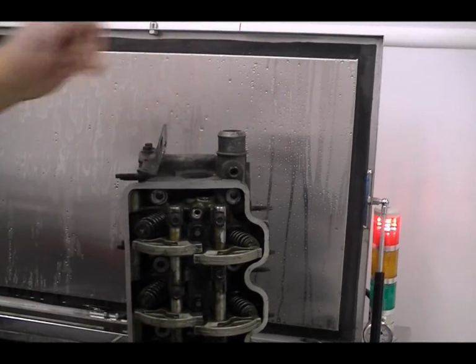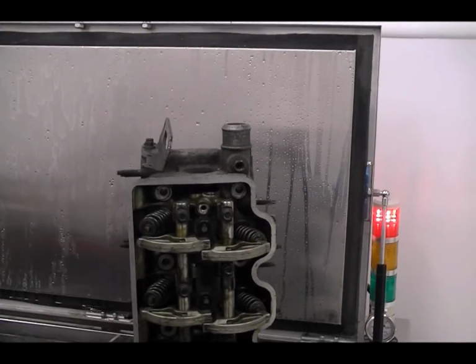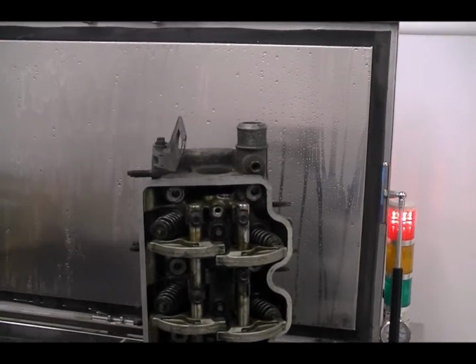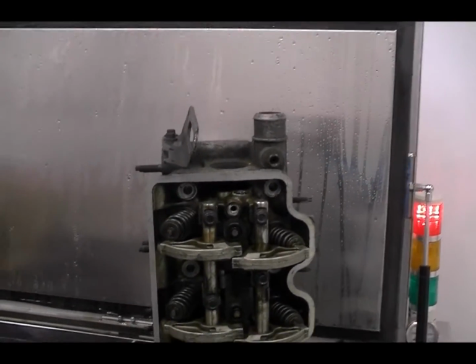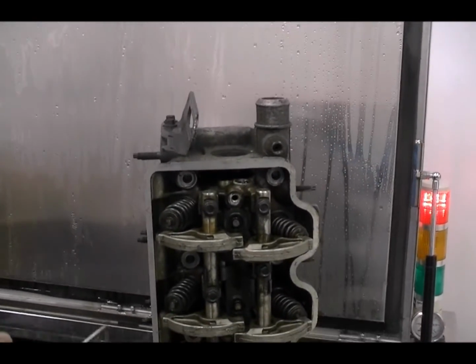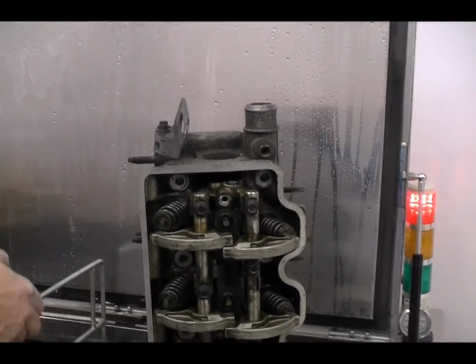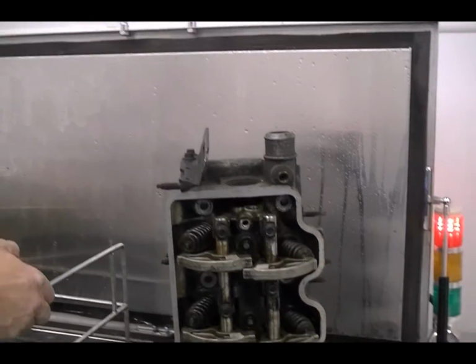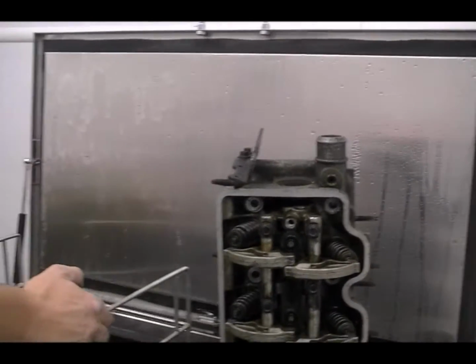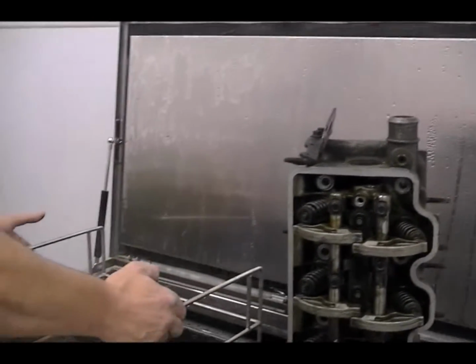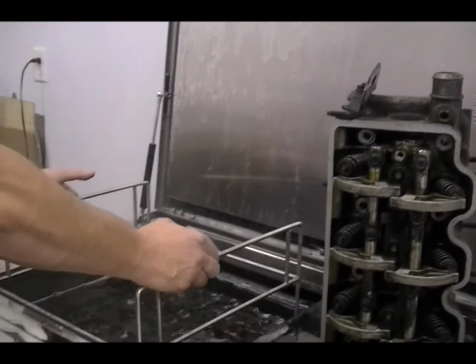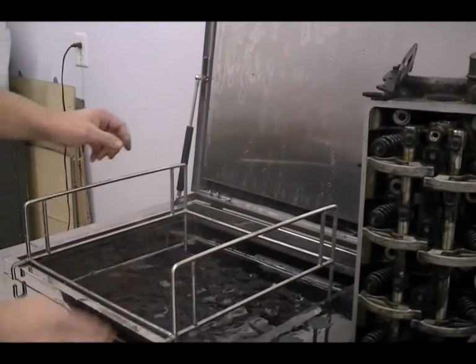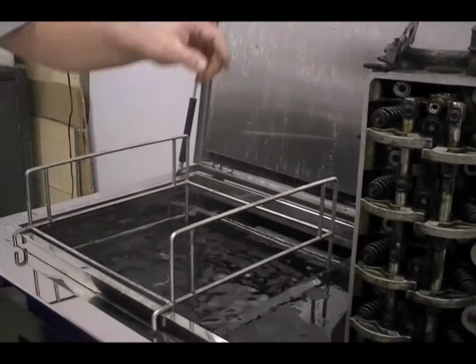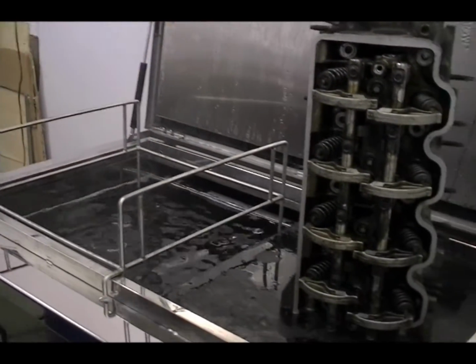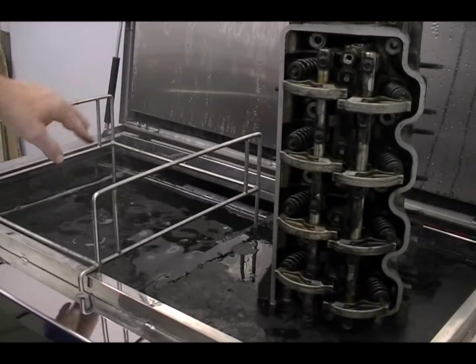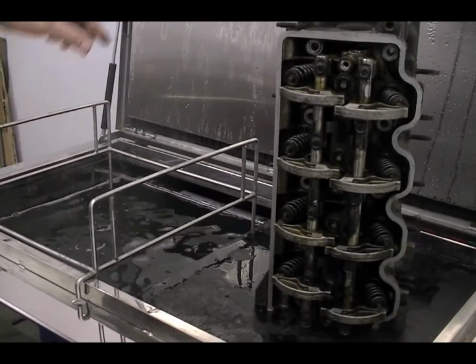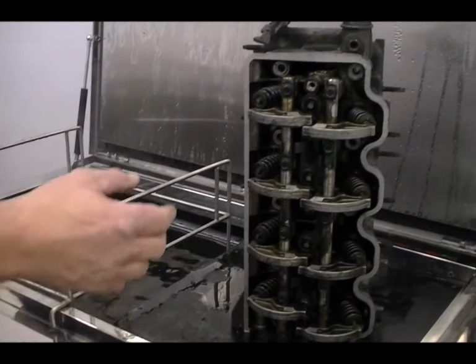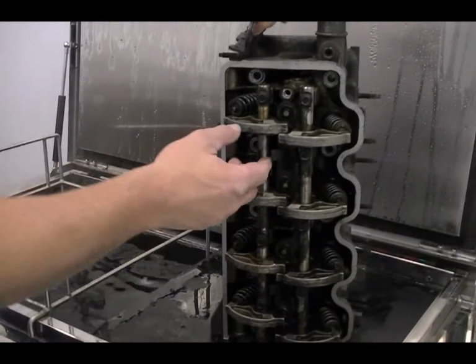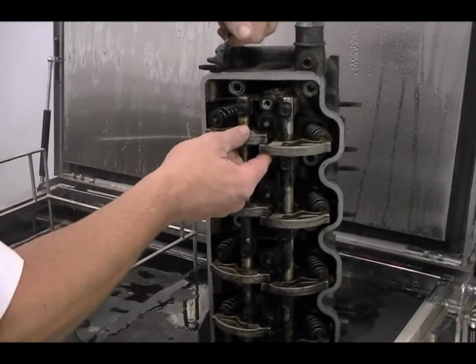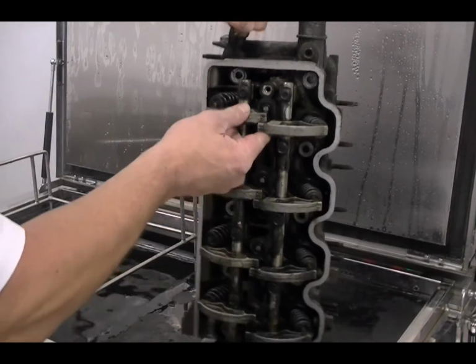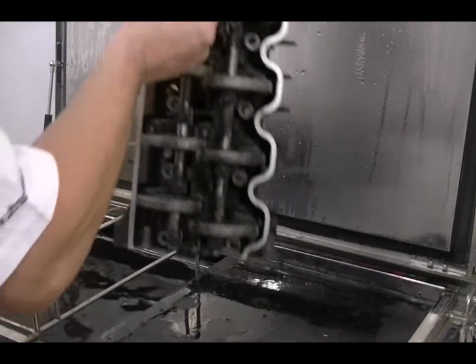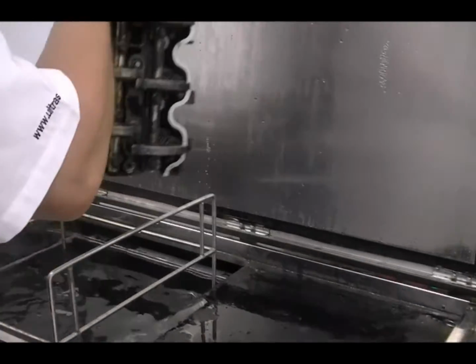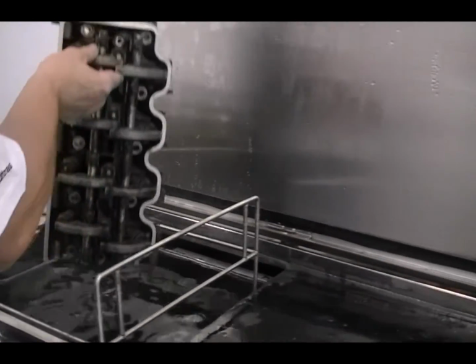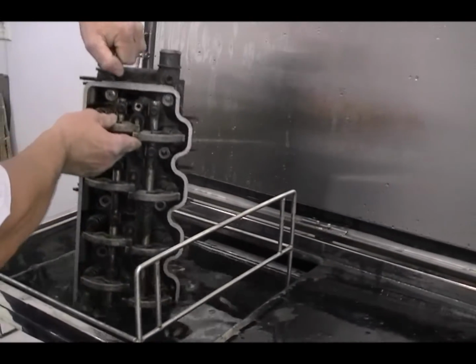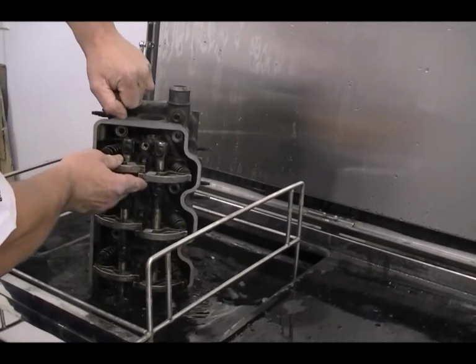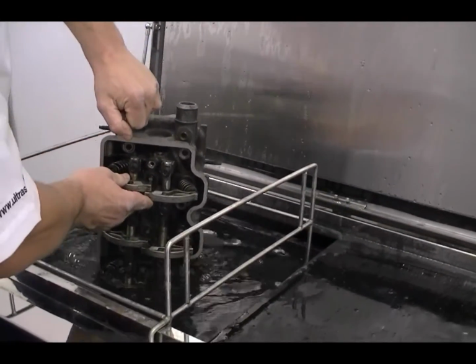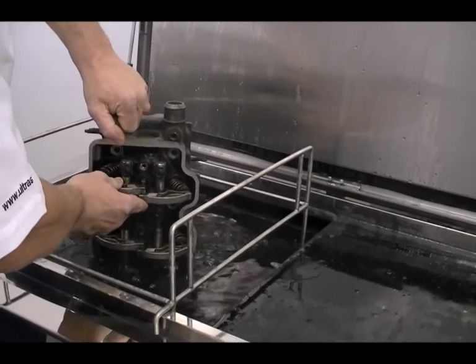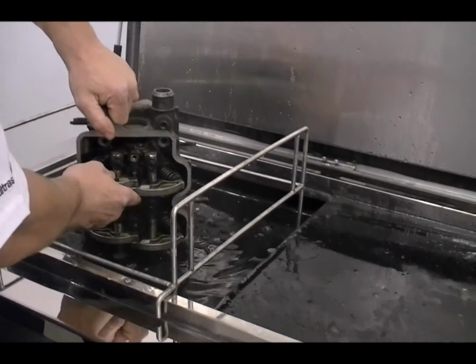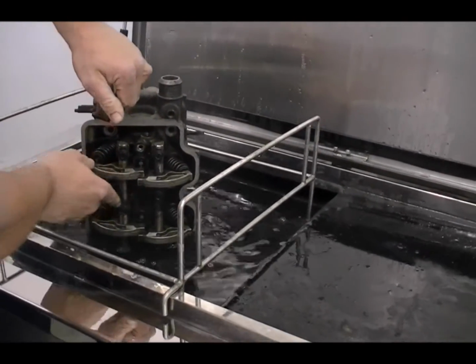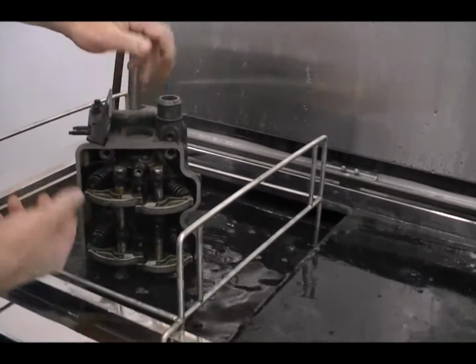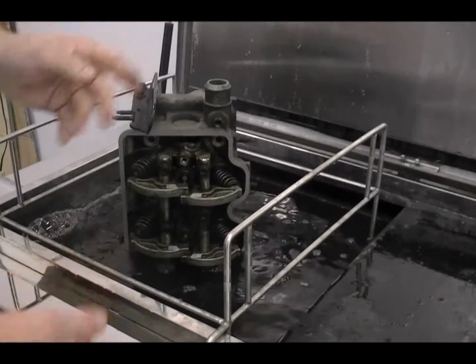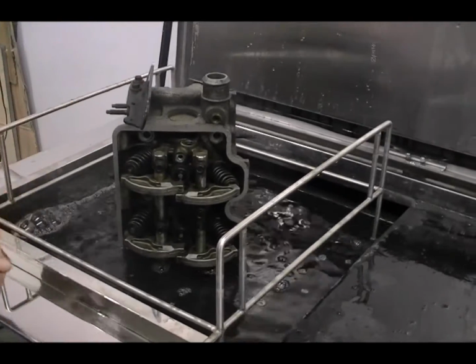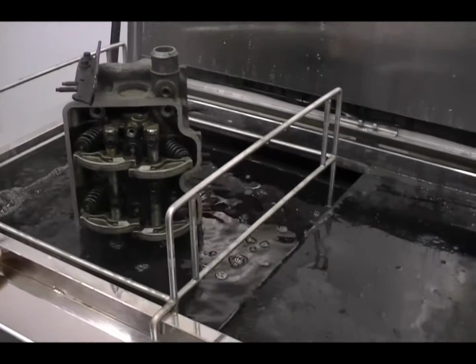We're going to raise our basket up out of the water — just hook it right here. And we're going to lower the head down inside the tank just part of the way so we can actually demonstrate how well it's going to clean. We're going to set it down here like so, and we're going to cycle start.